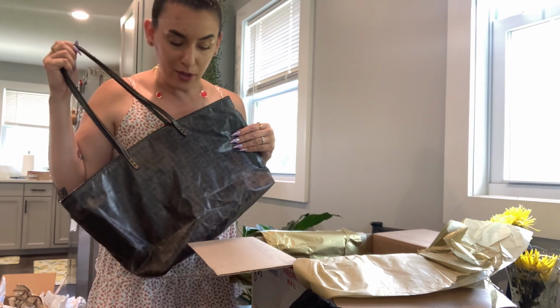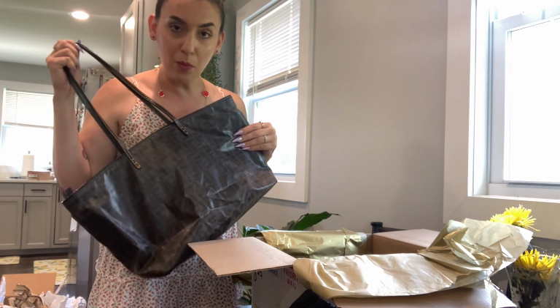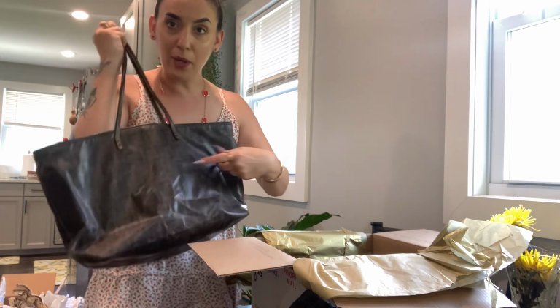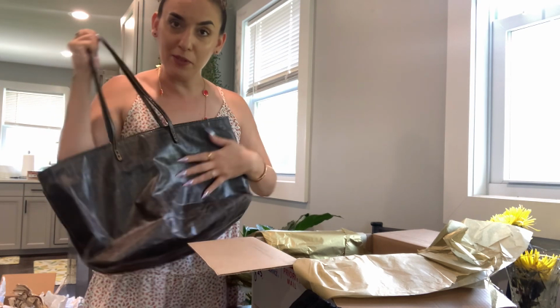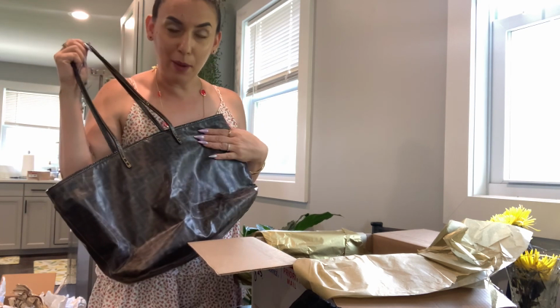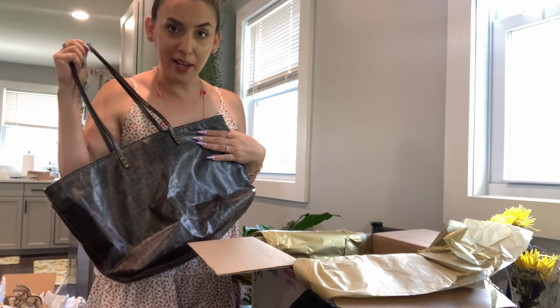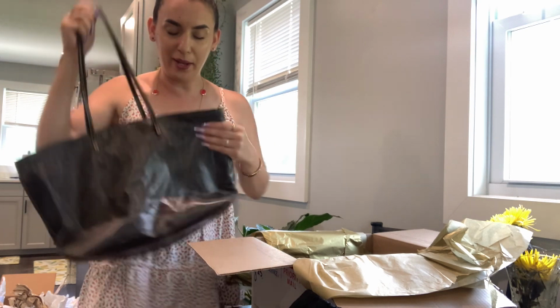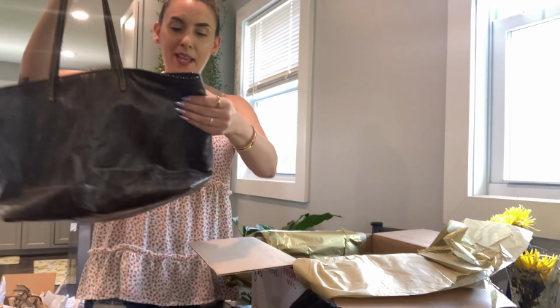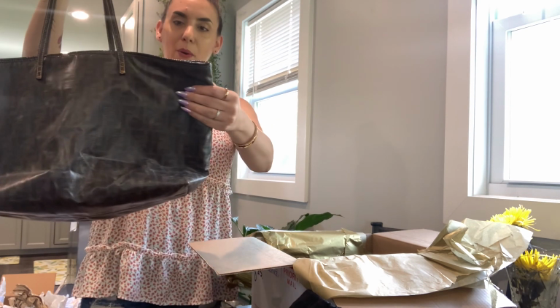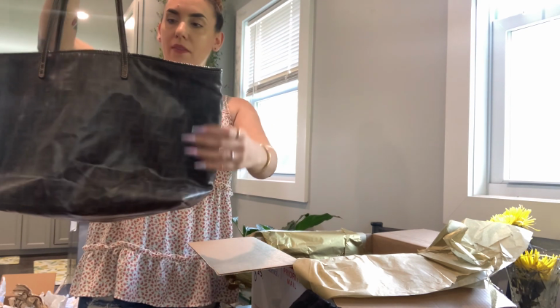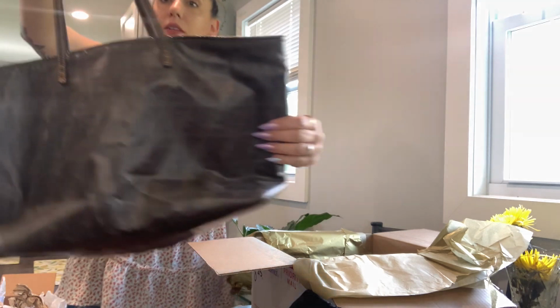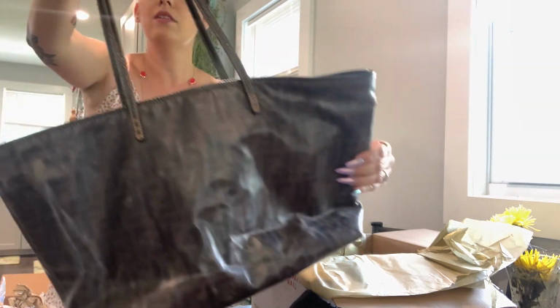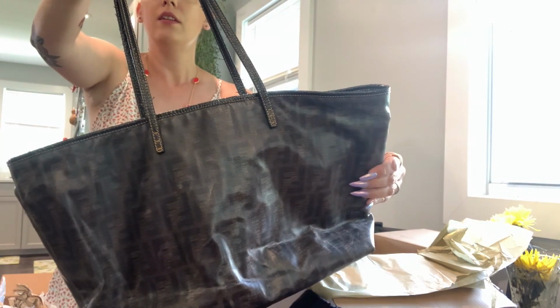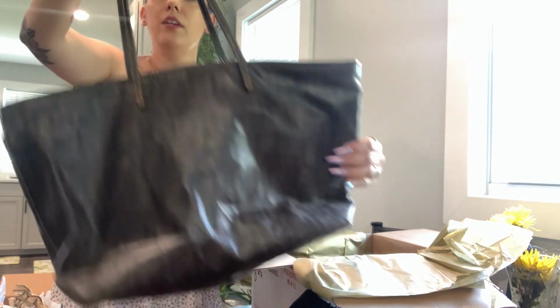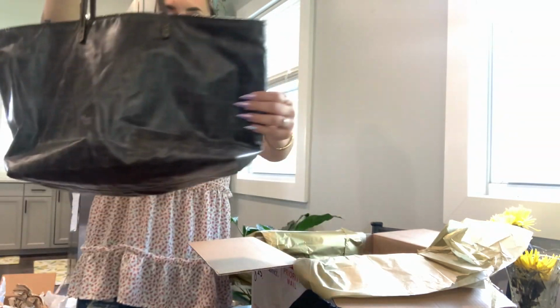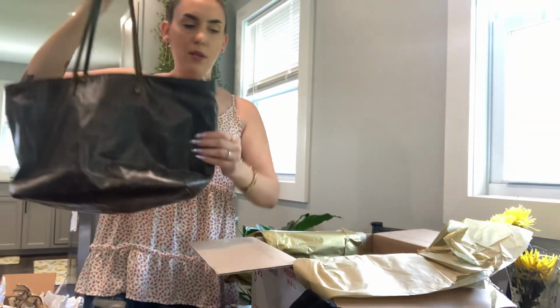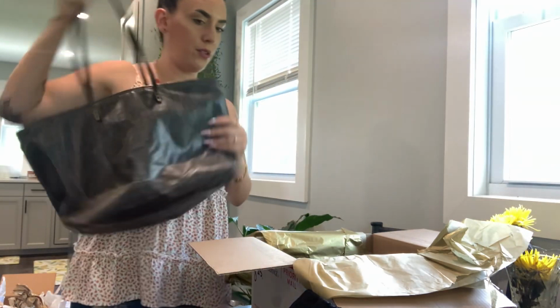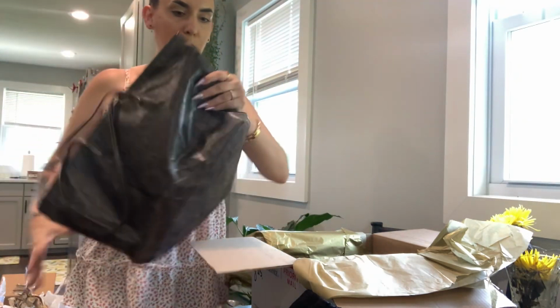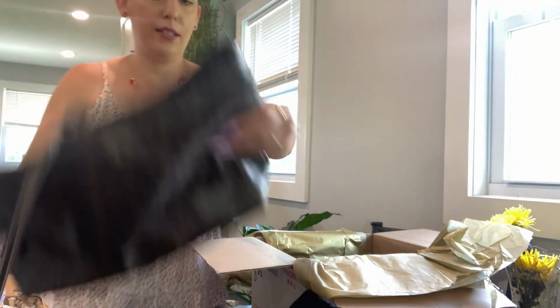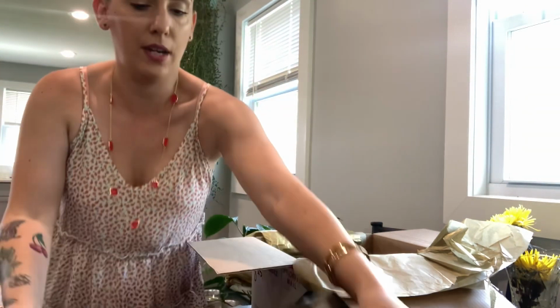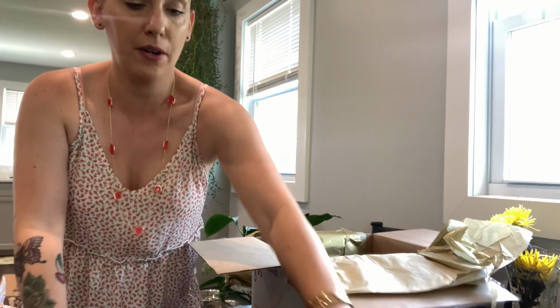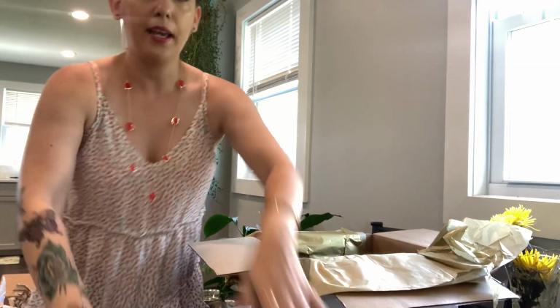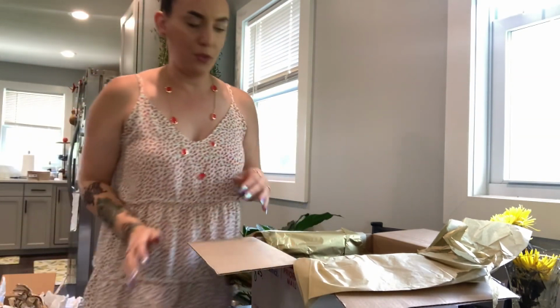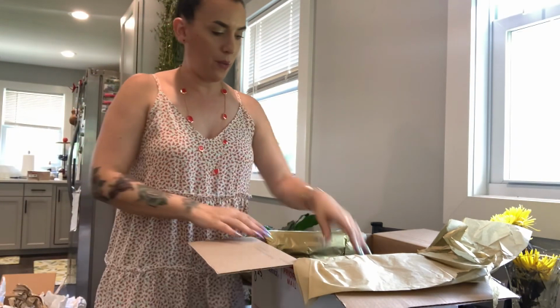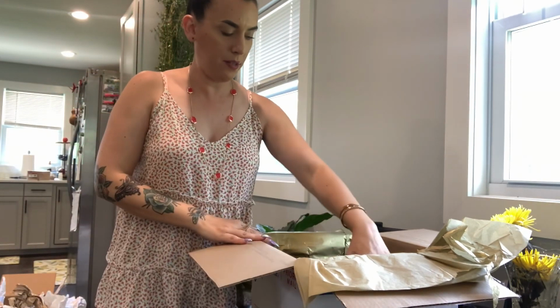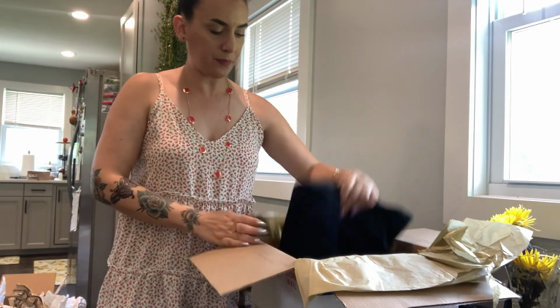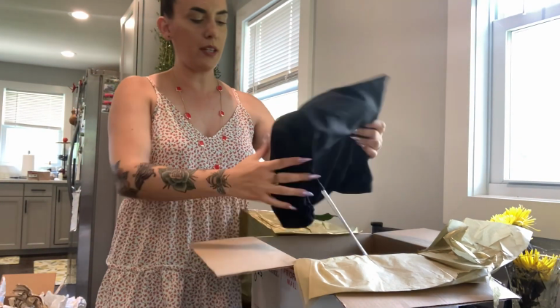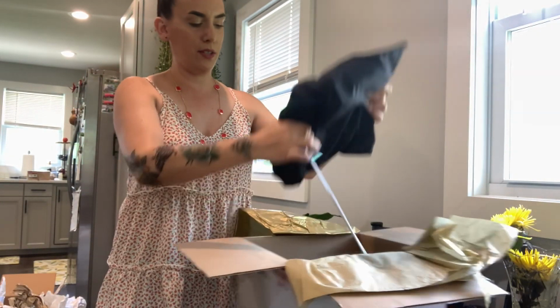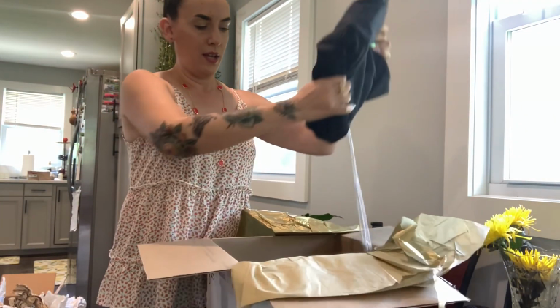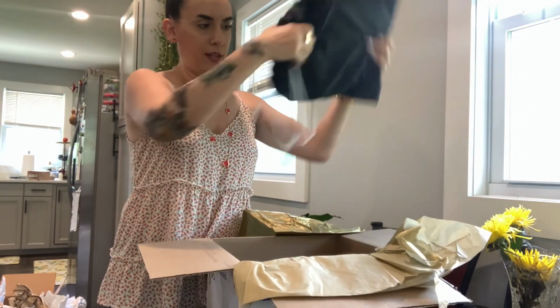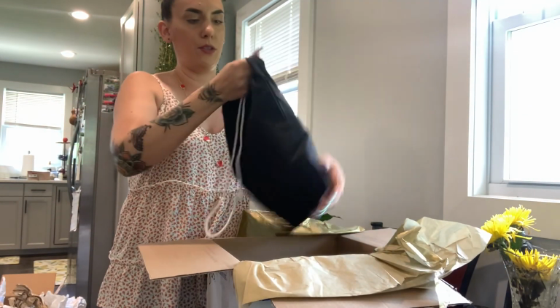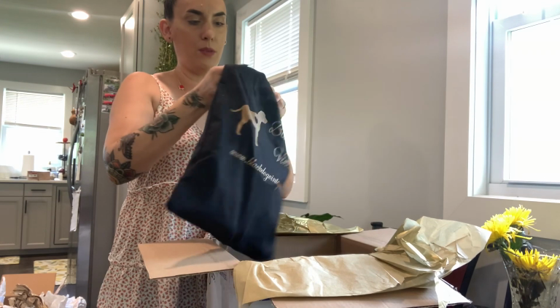I don't normally like big bags but this is a Fendi — I don't care if it's big, I'm going to get it anyway. I love it, it is awesome. Can't wait to wear that one. Next I think this is going to be the Givenchy.